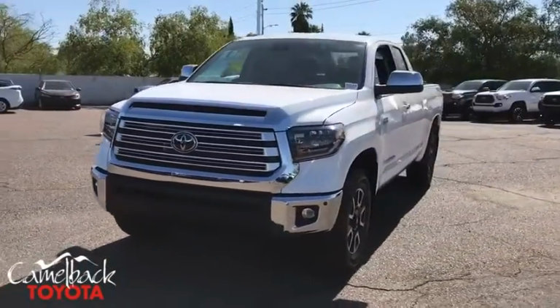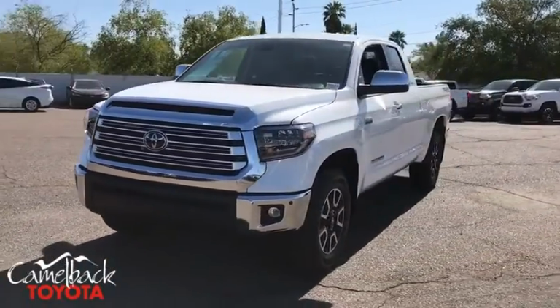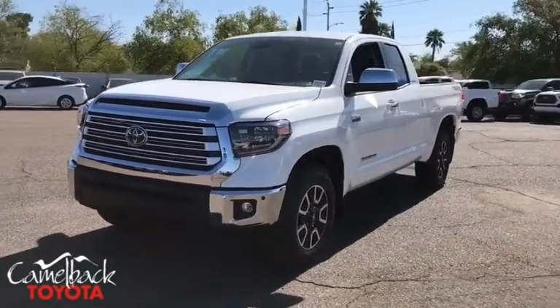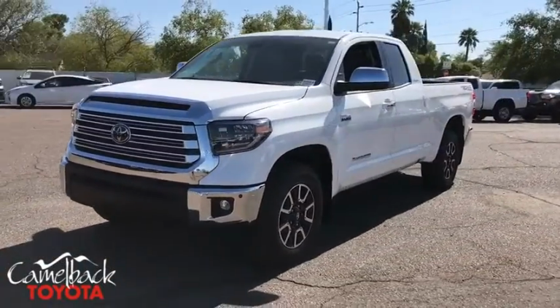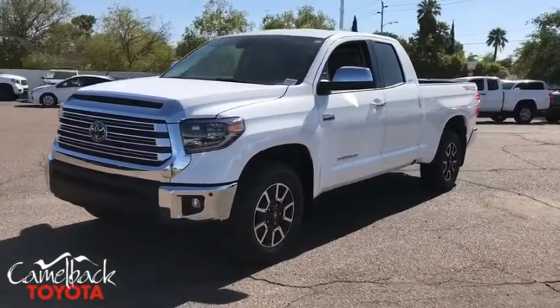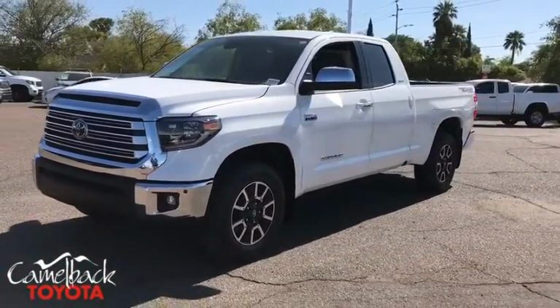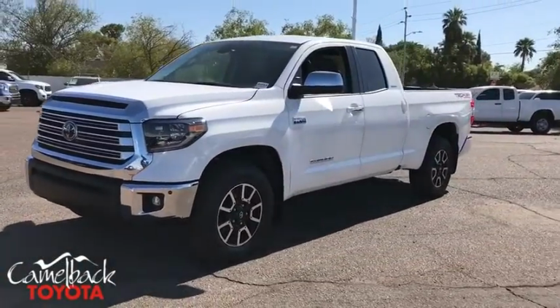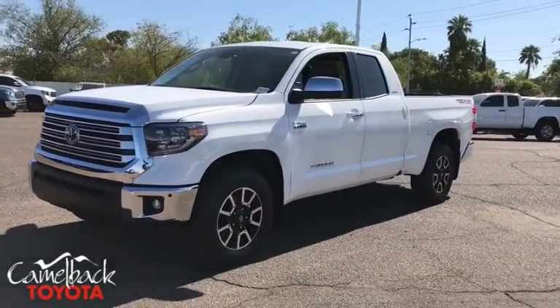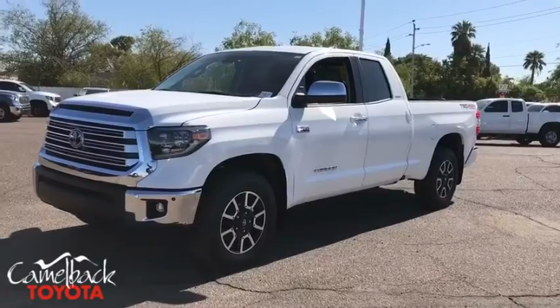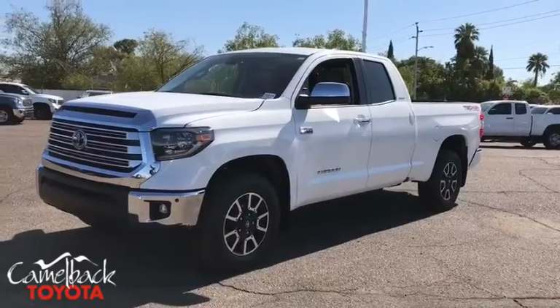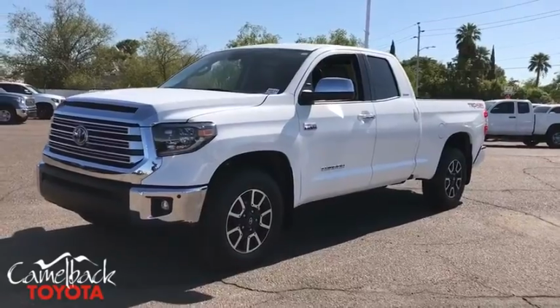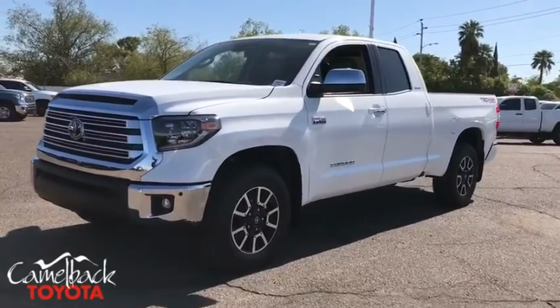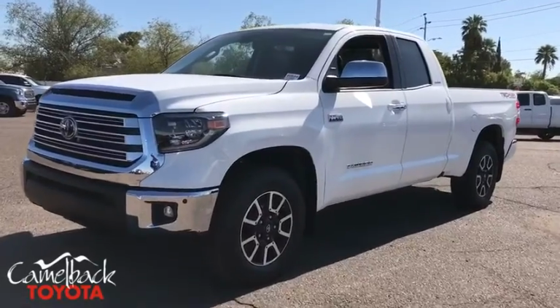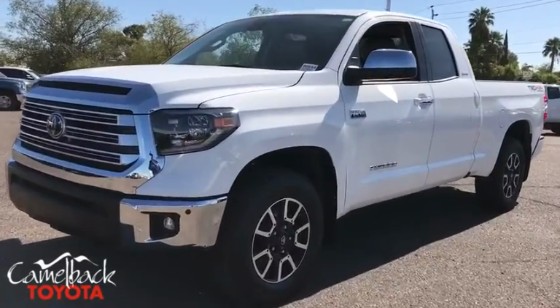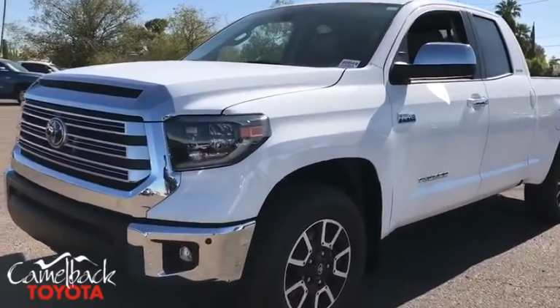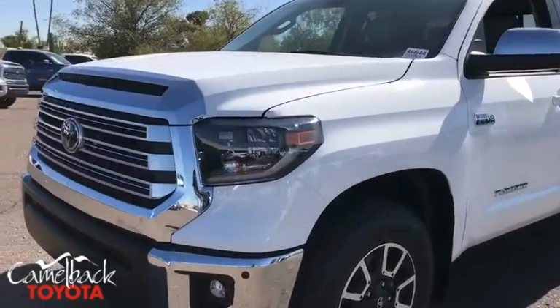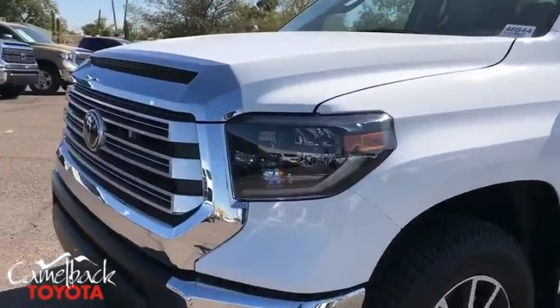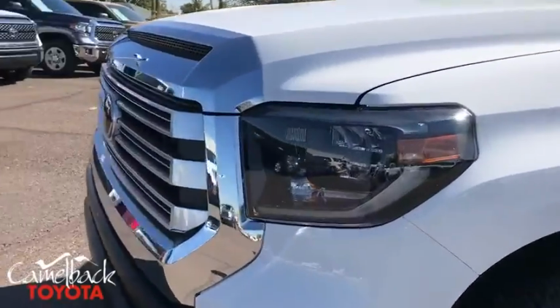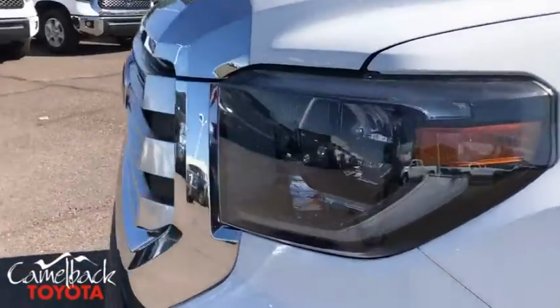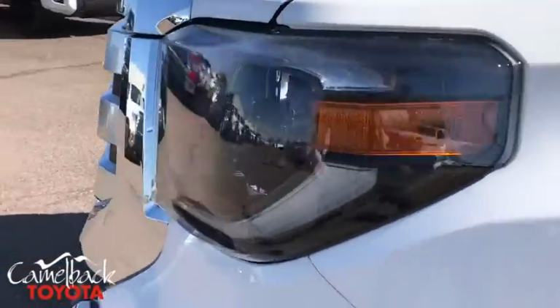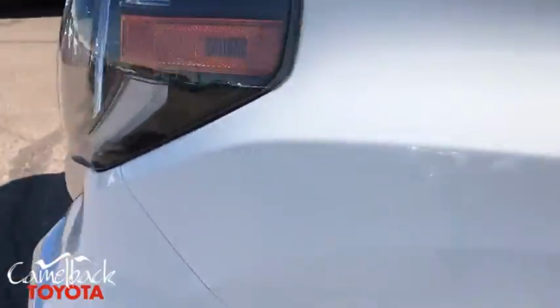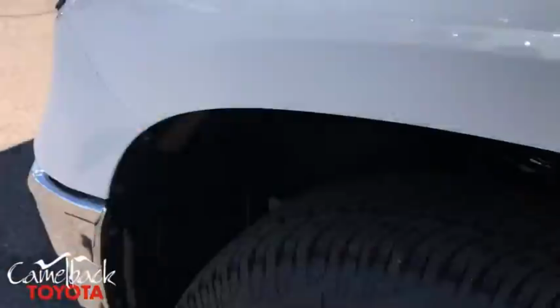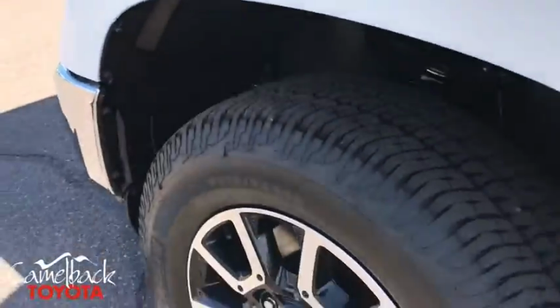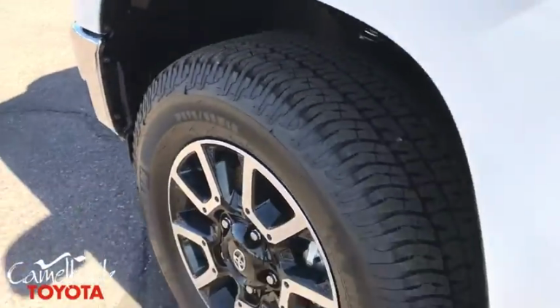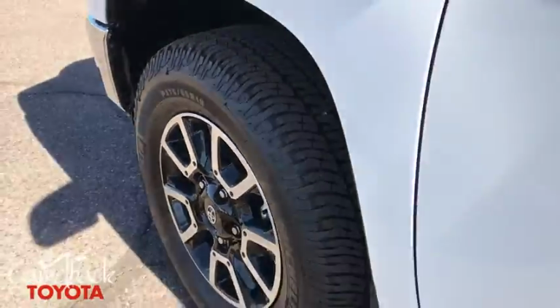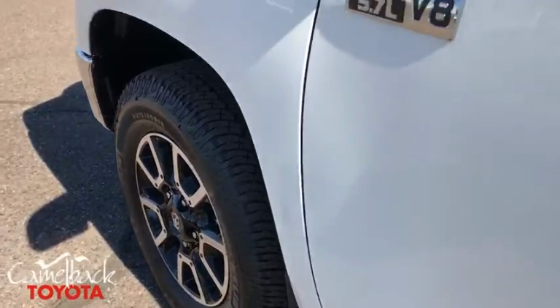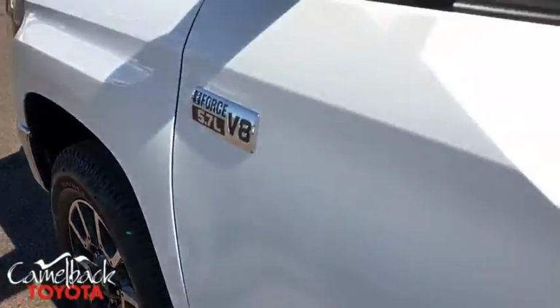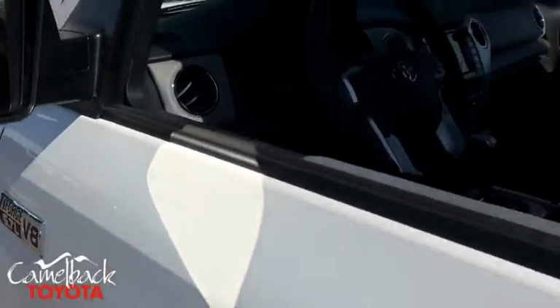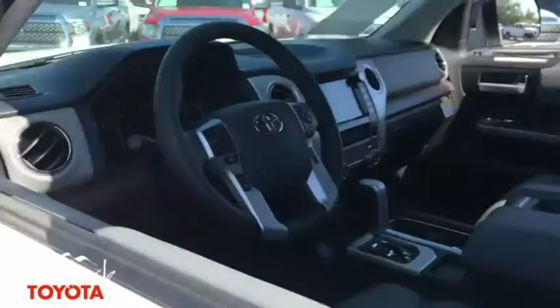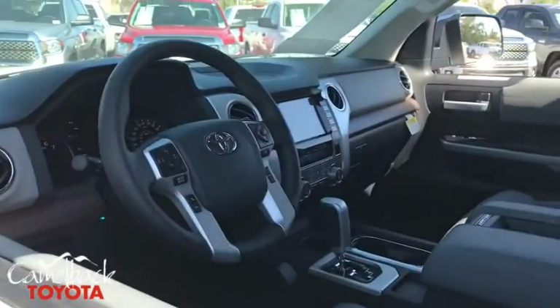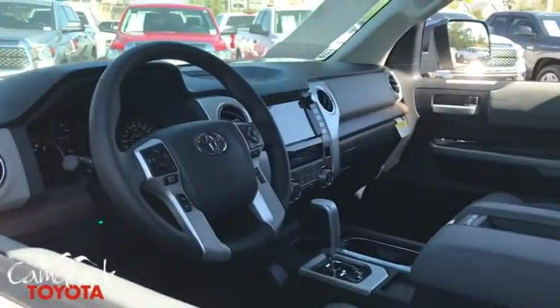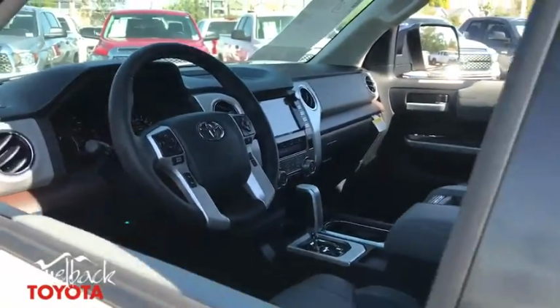This vehicle has less than 100 miles. Here are some of this vehicle's great options: navigation system, traction control, power passenger seat, dual airbags.